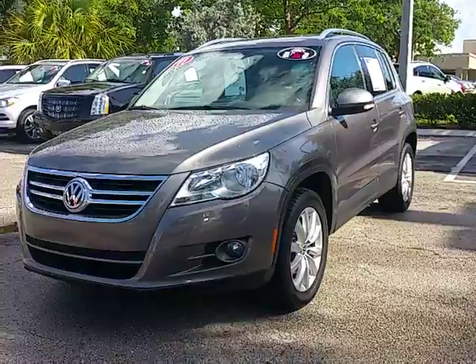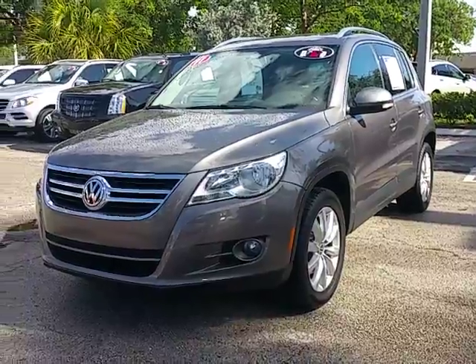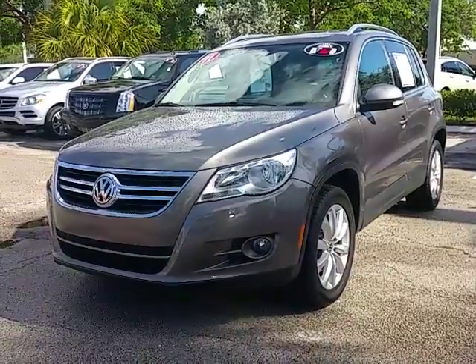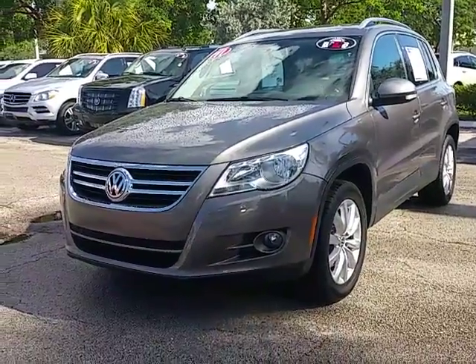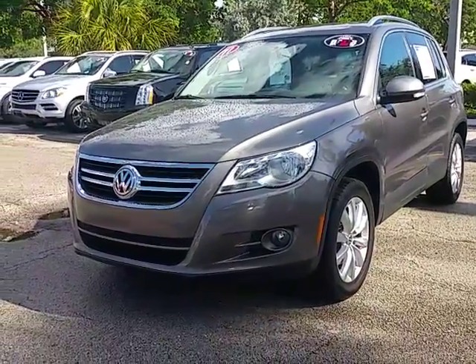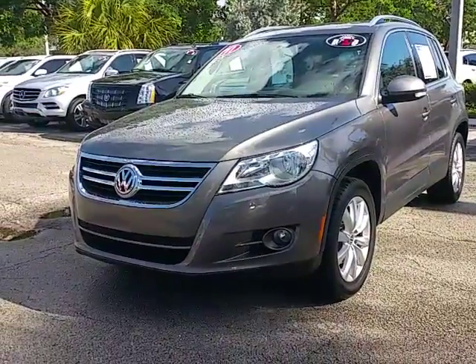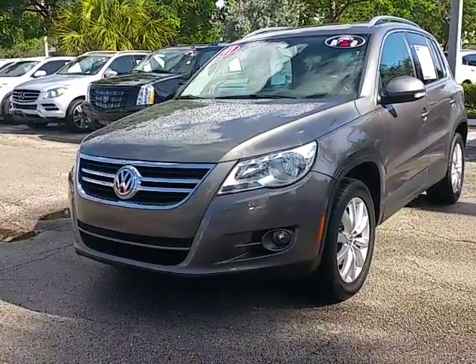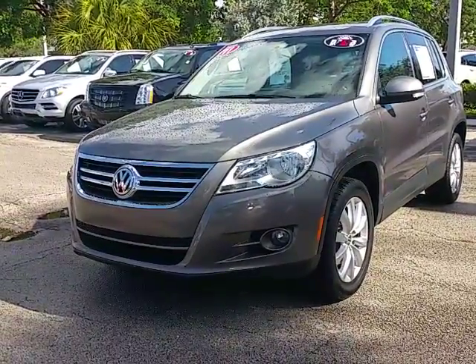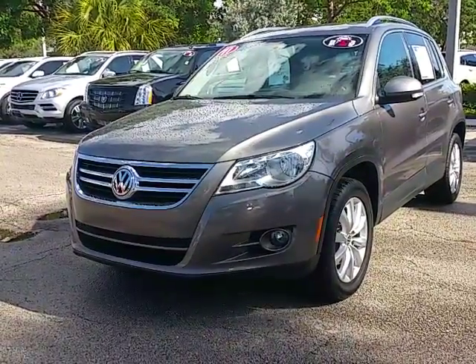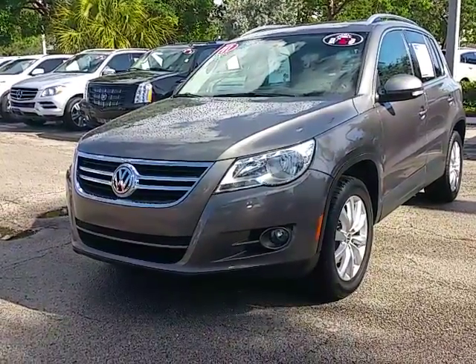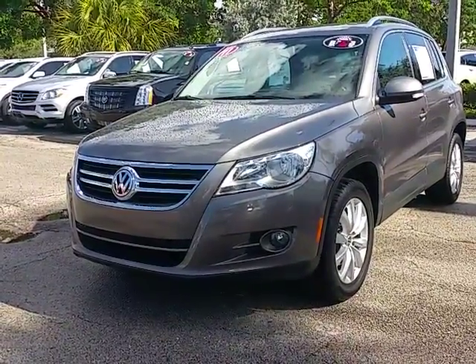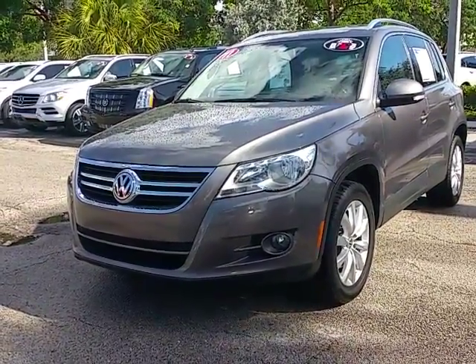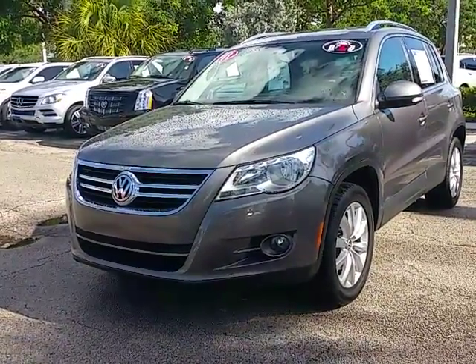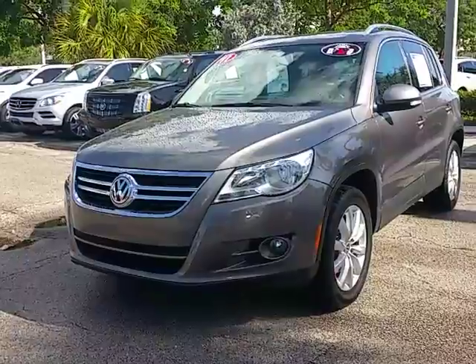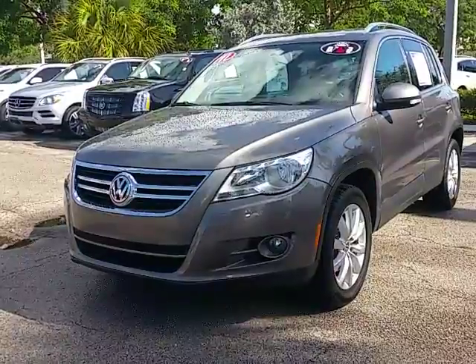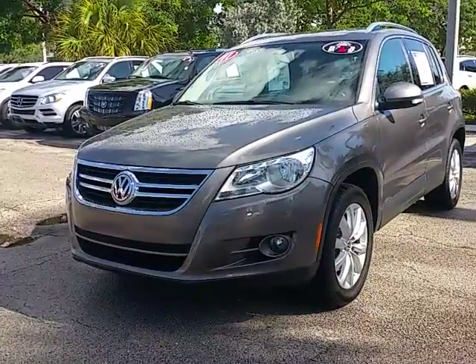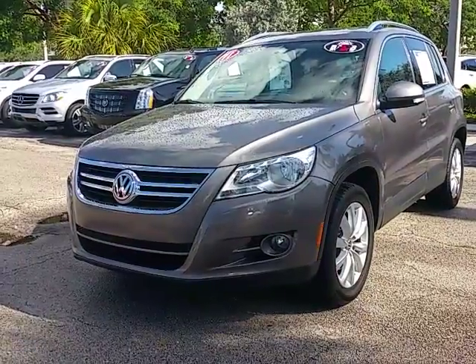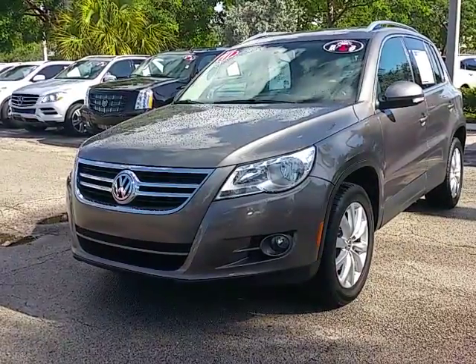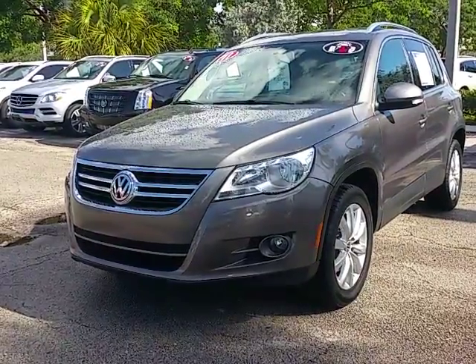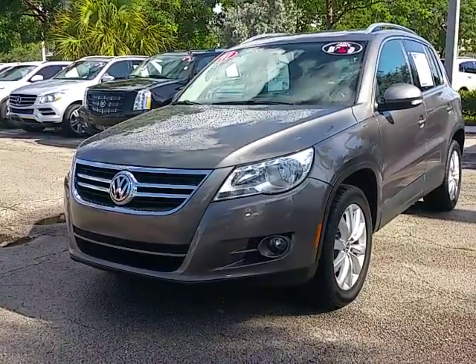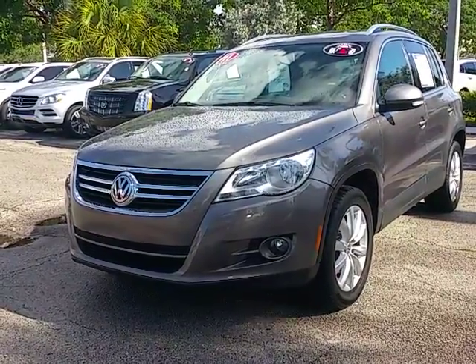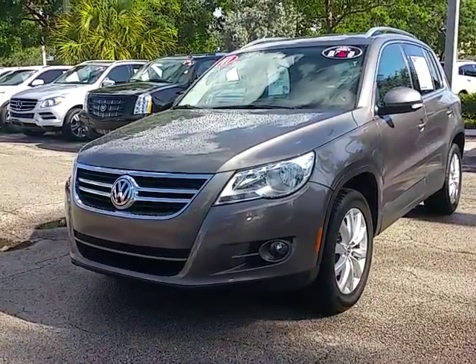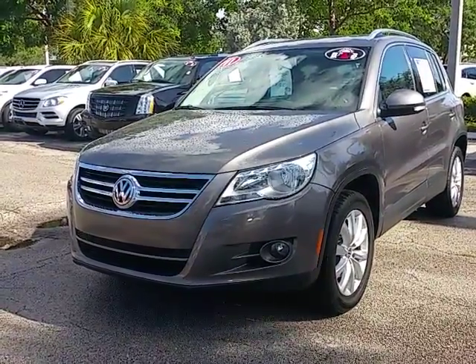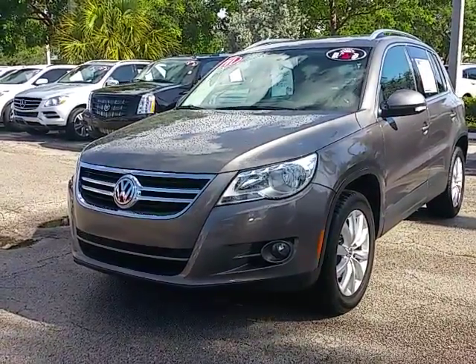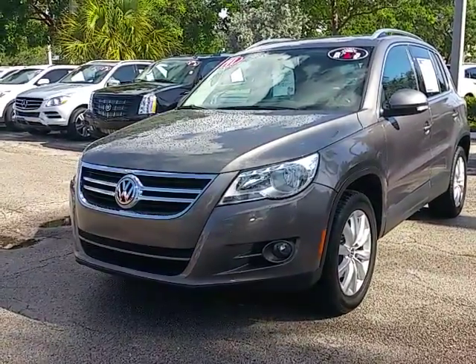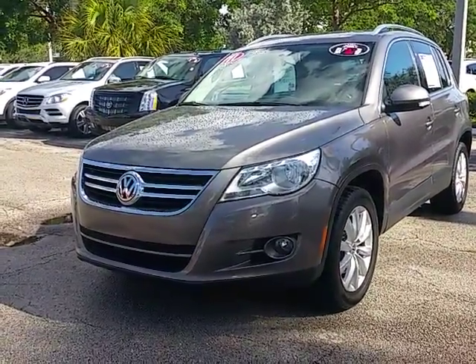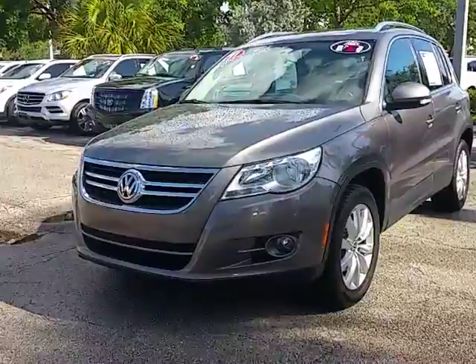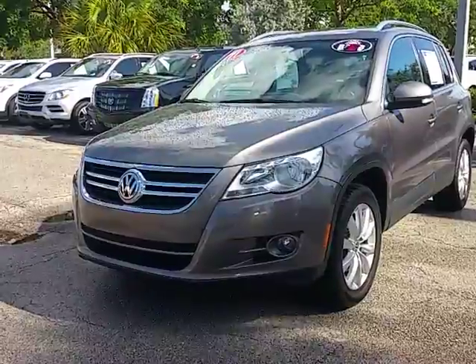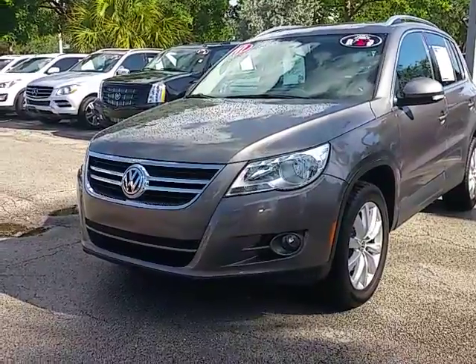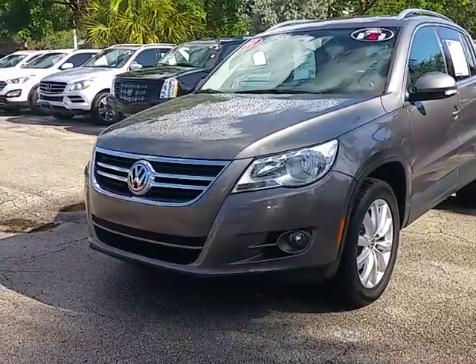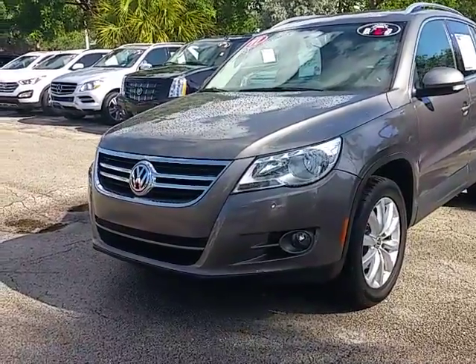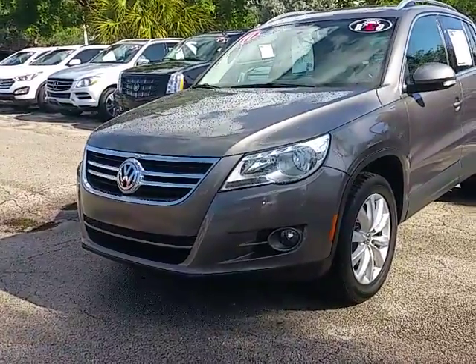Hello again, it's me Leon Timothy from Delray Buick GMC. I got this nice 2011 Volkswagen Tiguan — alpine gray metallic exterior paint with black leather interior. I just want to go ahead and give you a quick walk around on this car.